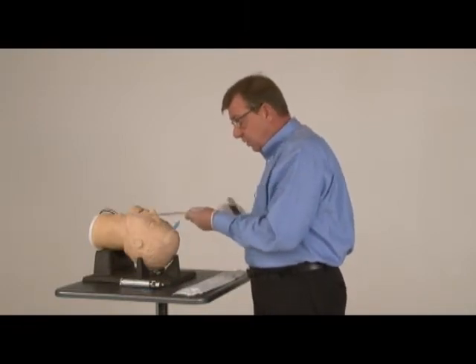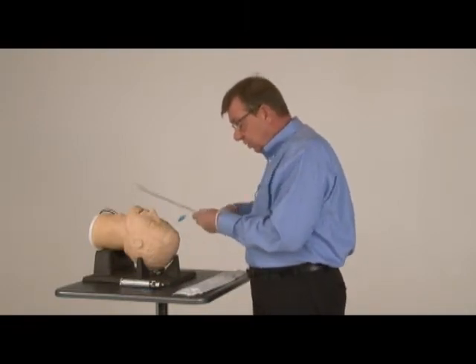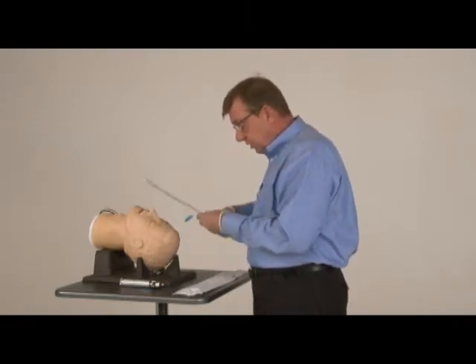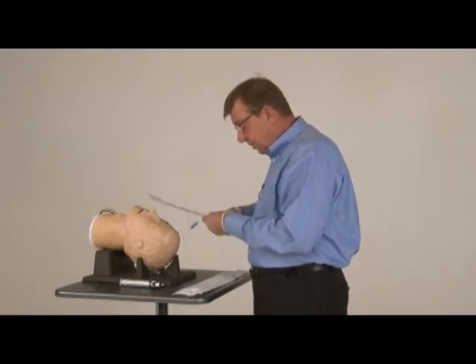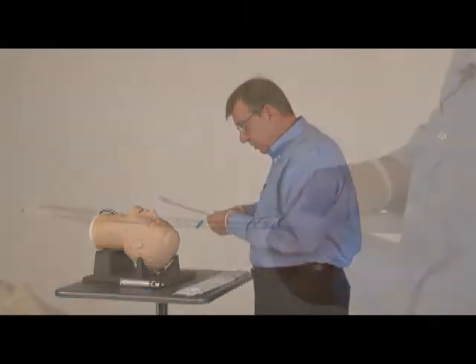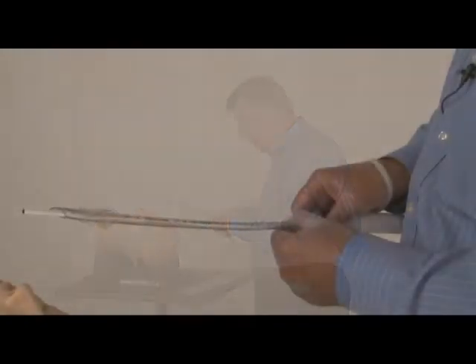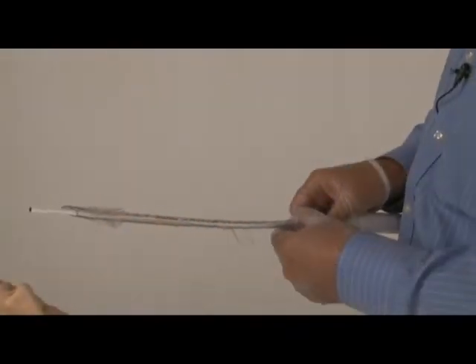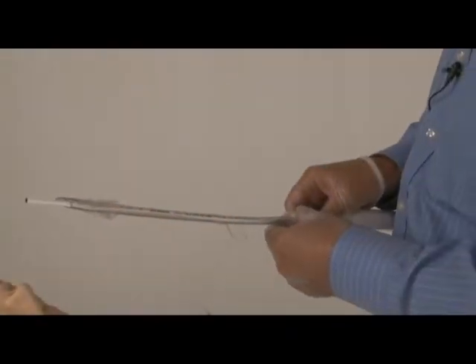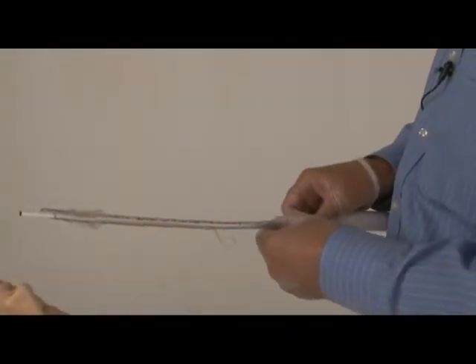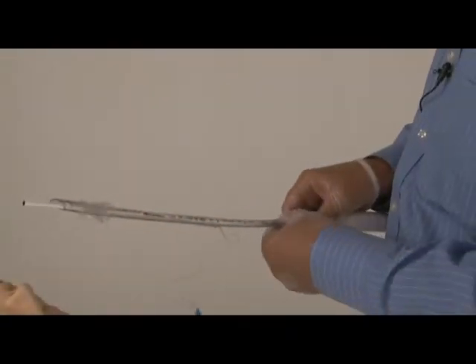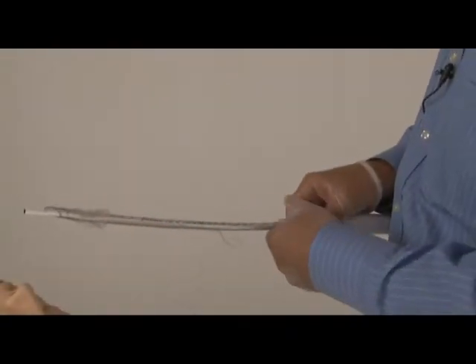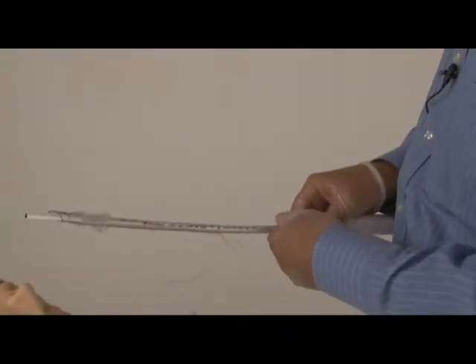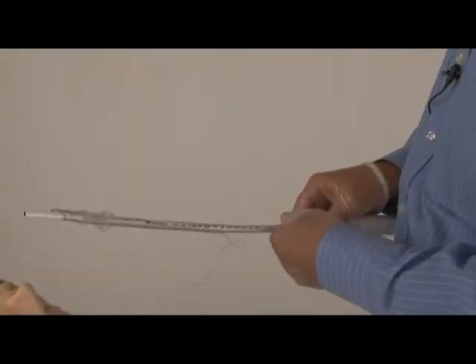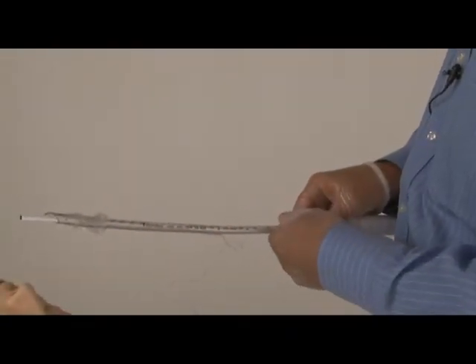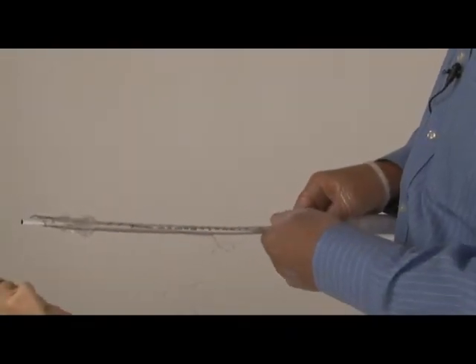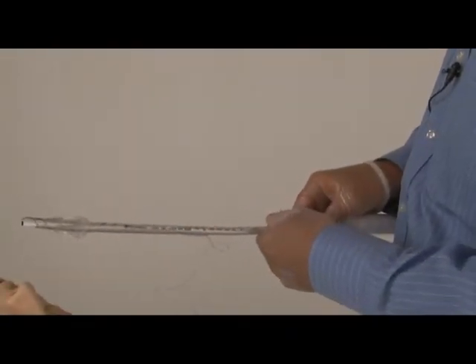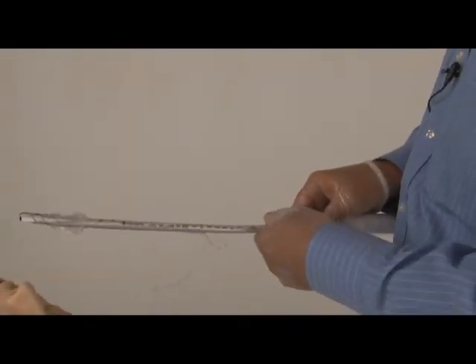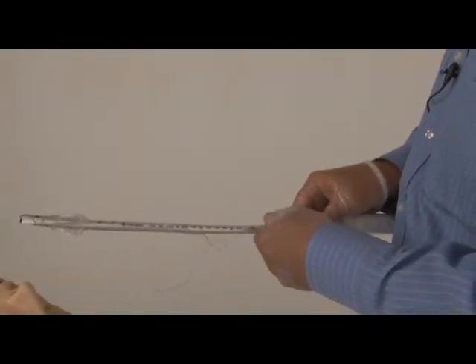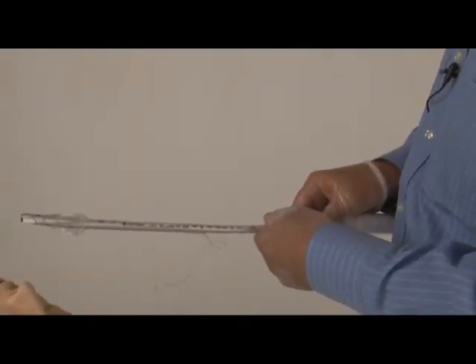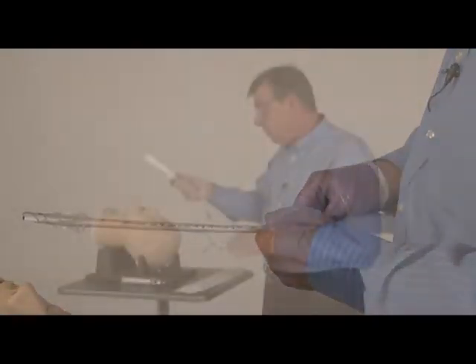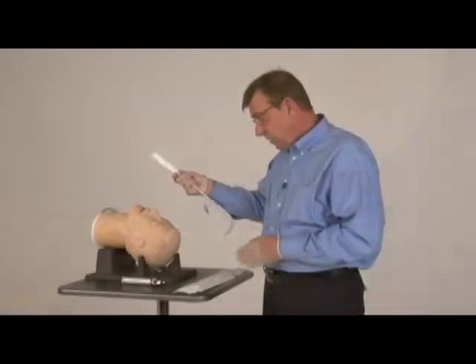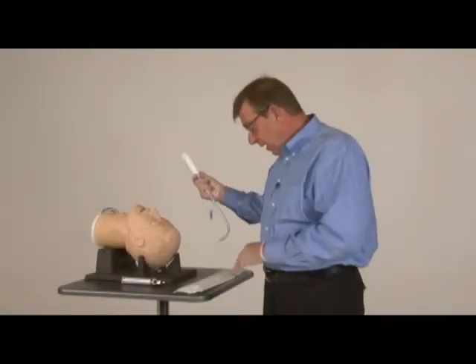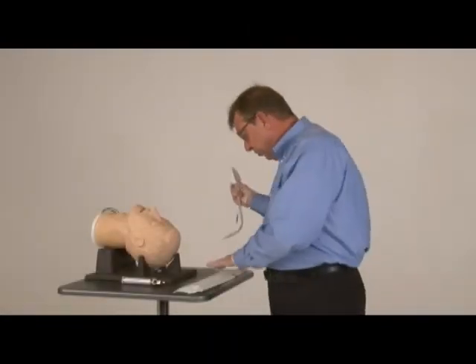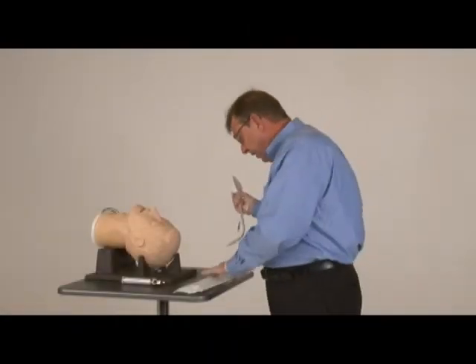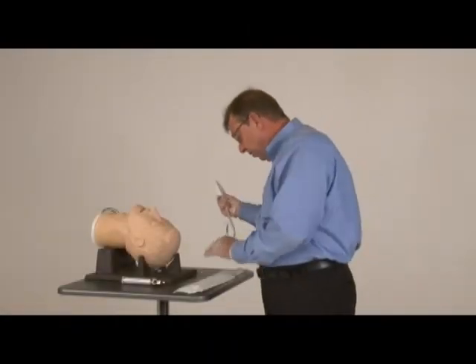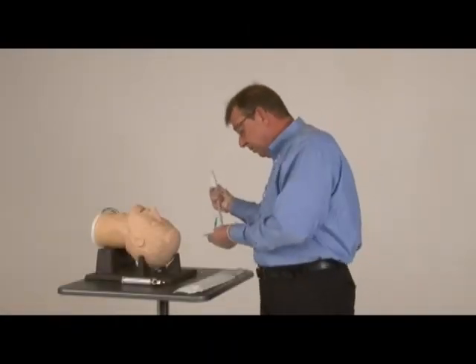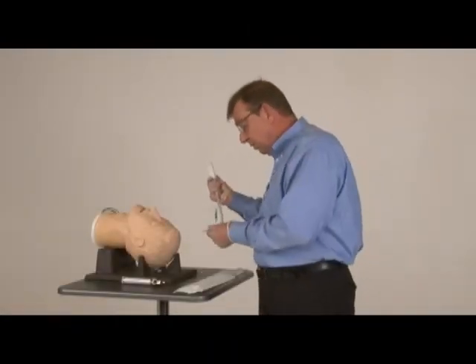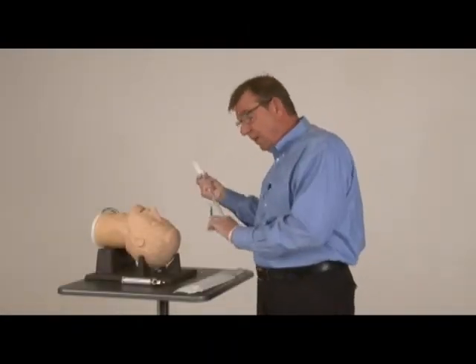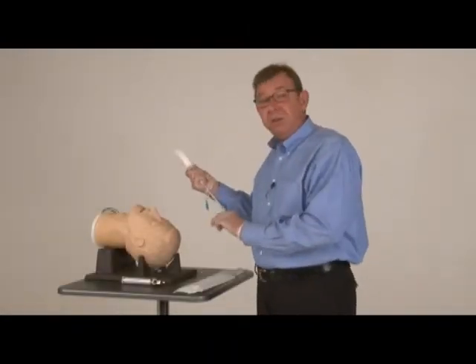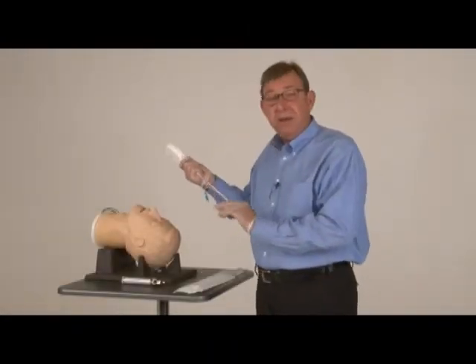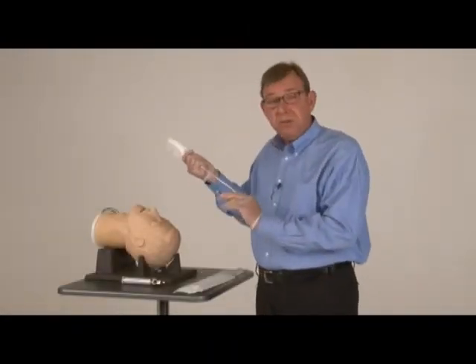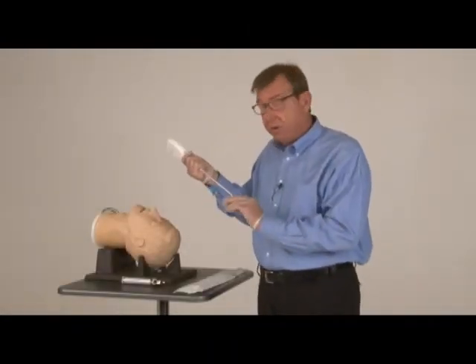You use the stopper to secure it at the appropriate length so the camera is just right at the end of the tube. And then lubricate around the balloon to make it easier to pass through the cords.